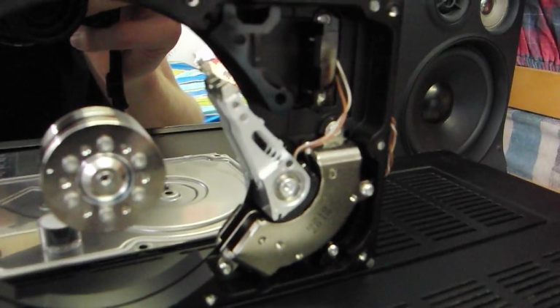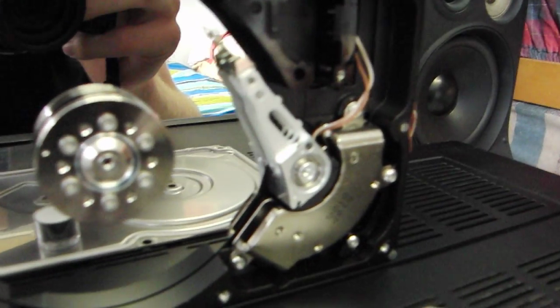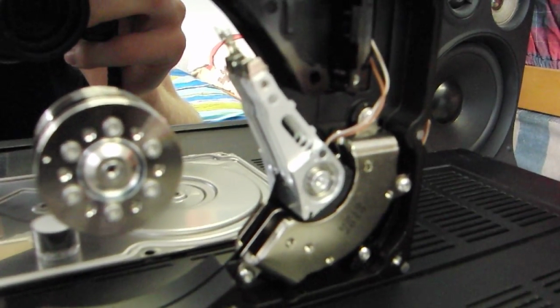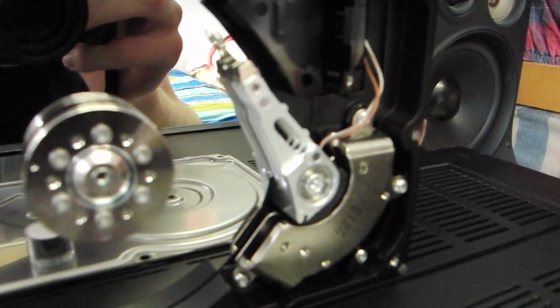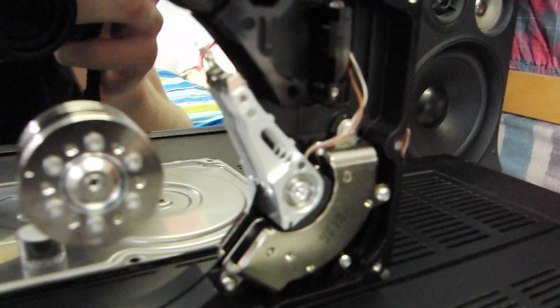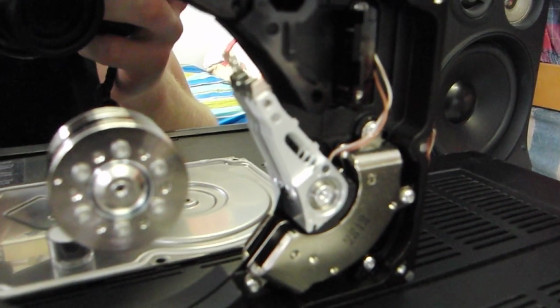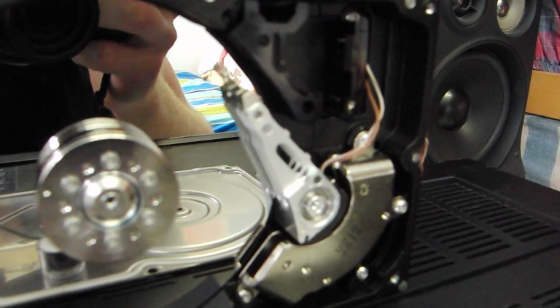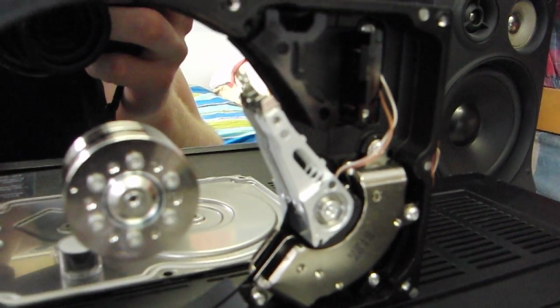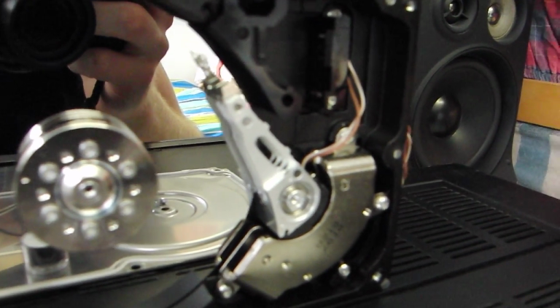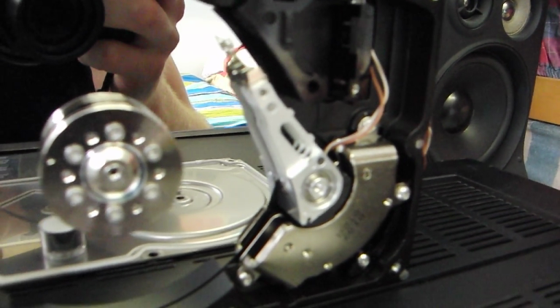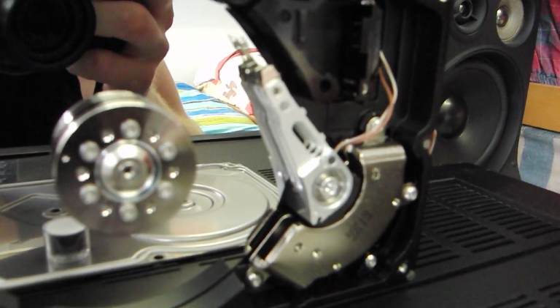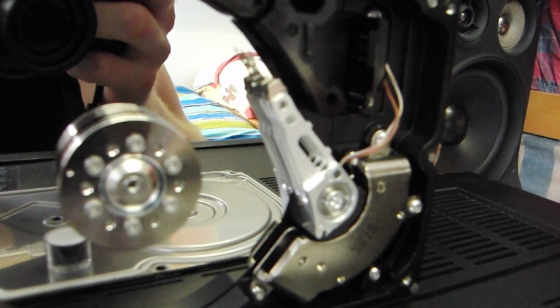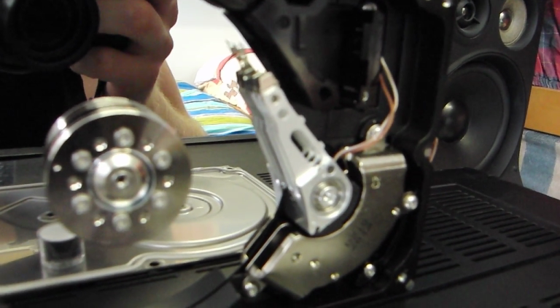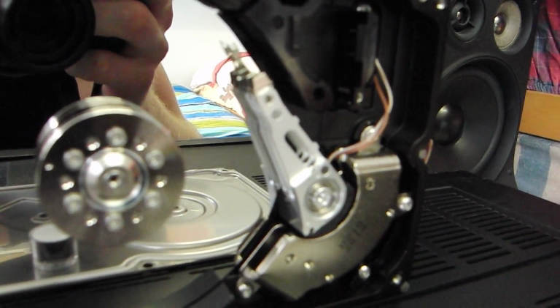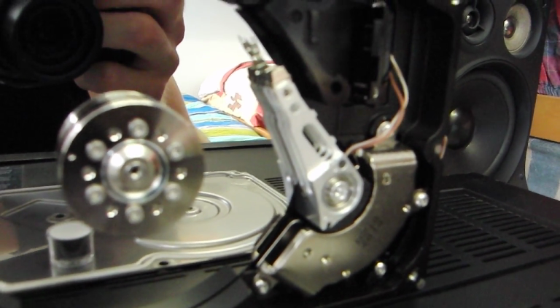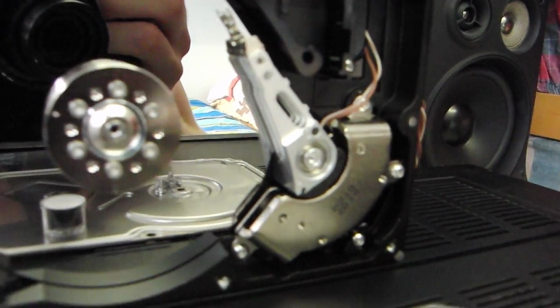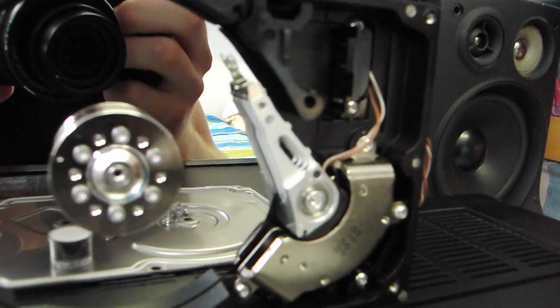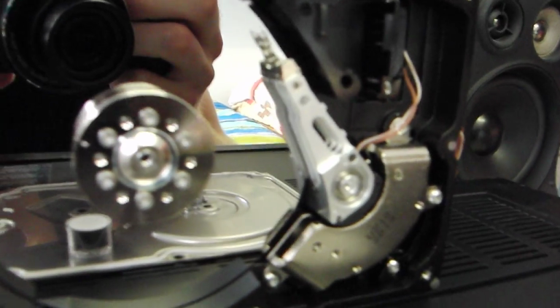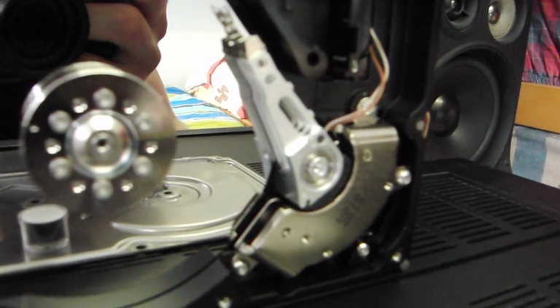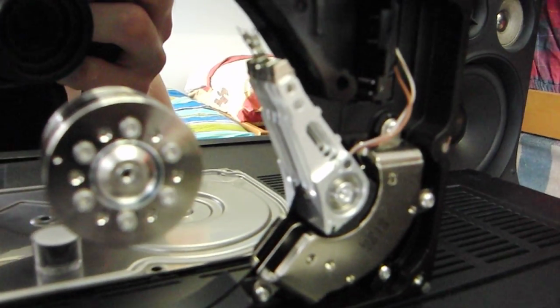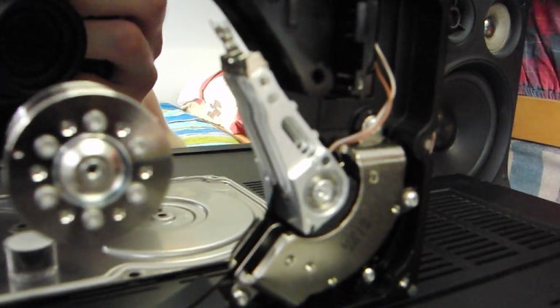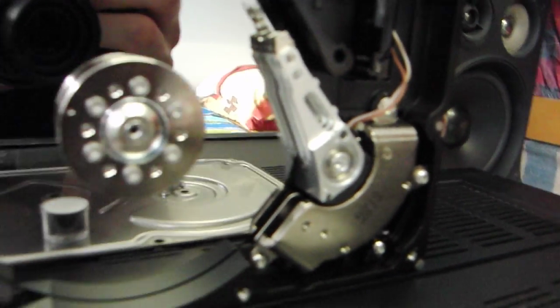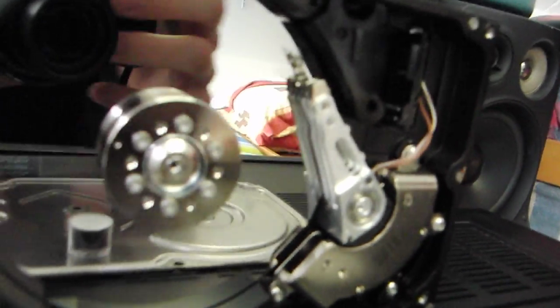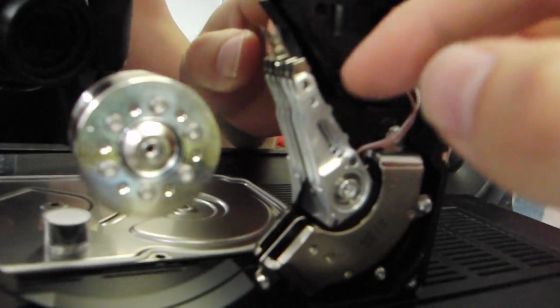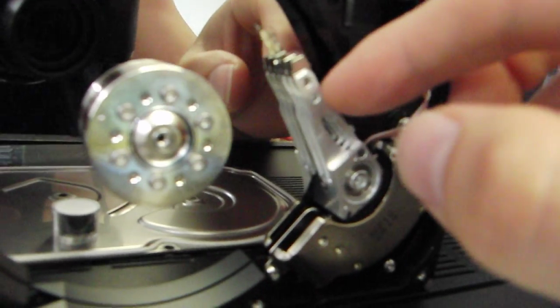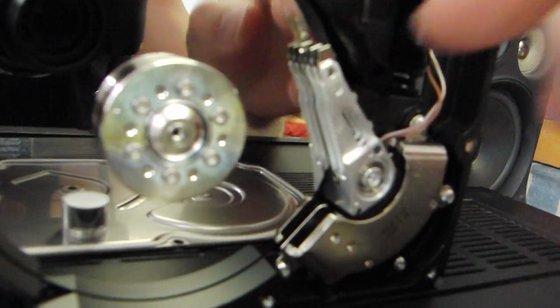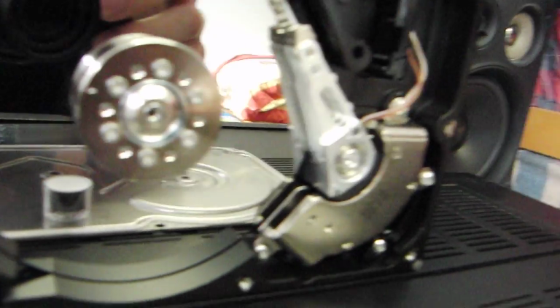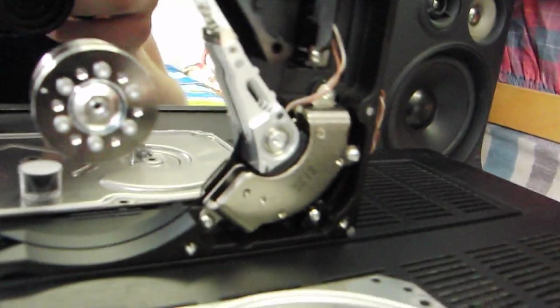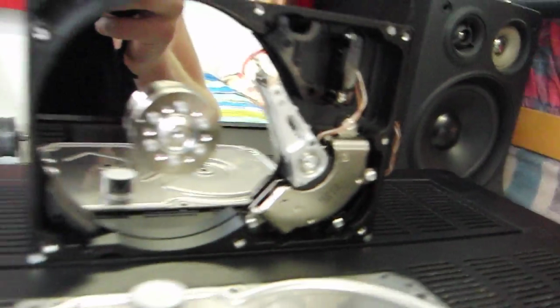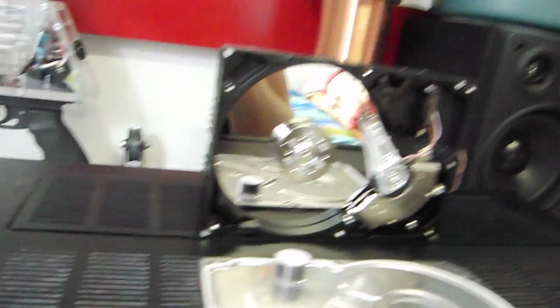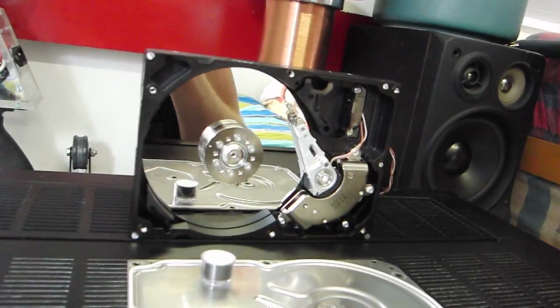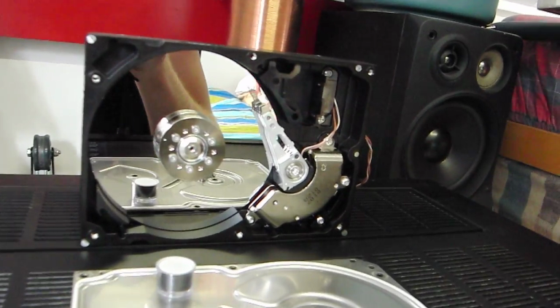the arm here will start to move and it will vibrate with the frequencies from the music. The sound will actually come from this lever here. I'll start music now.